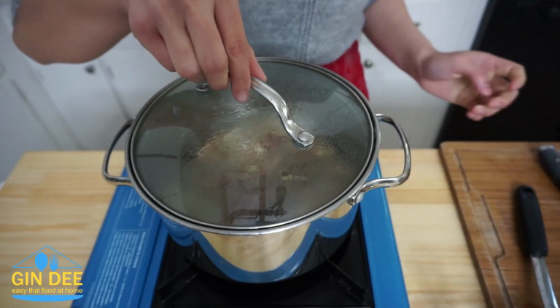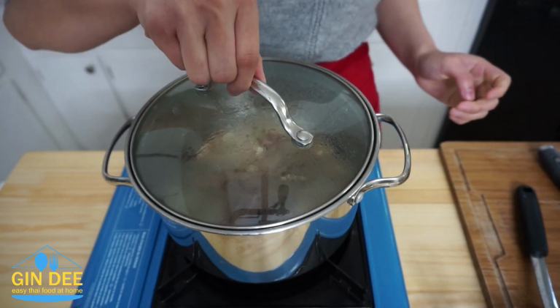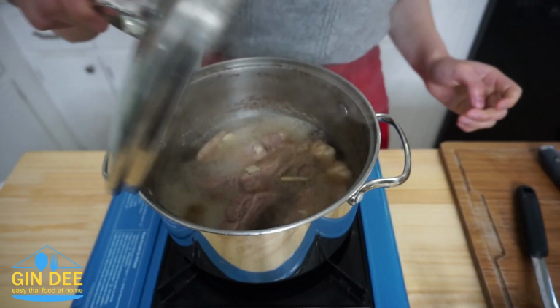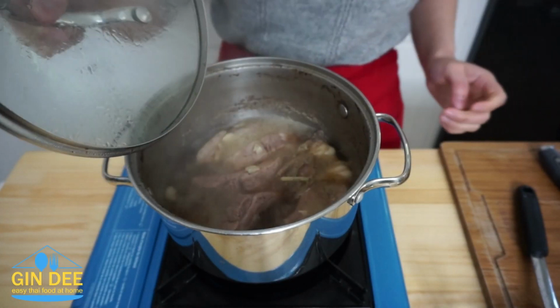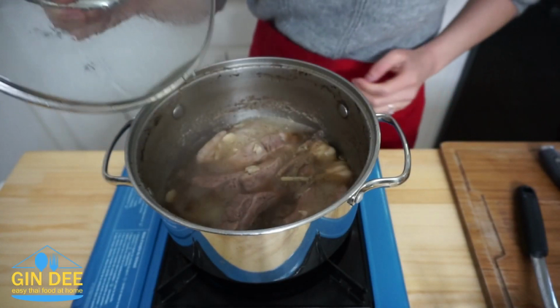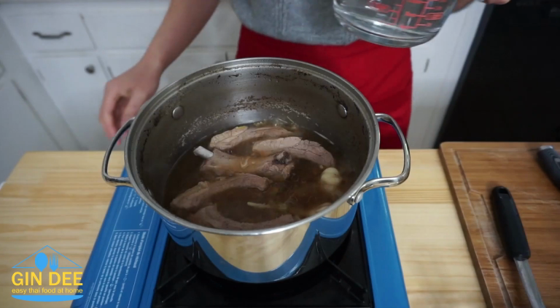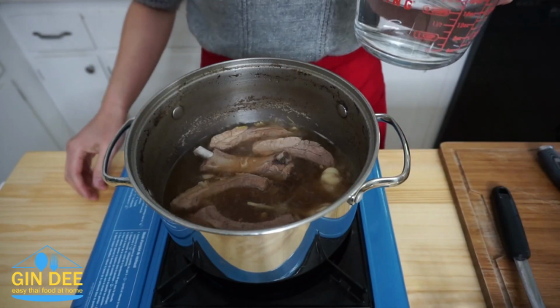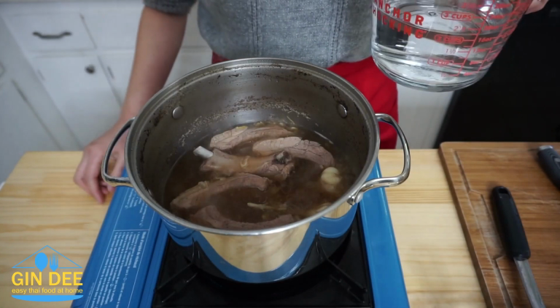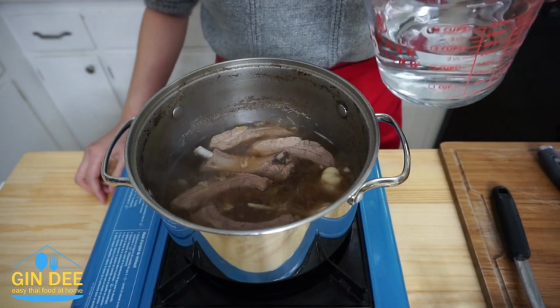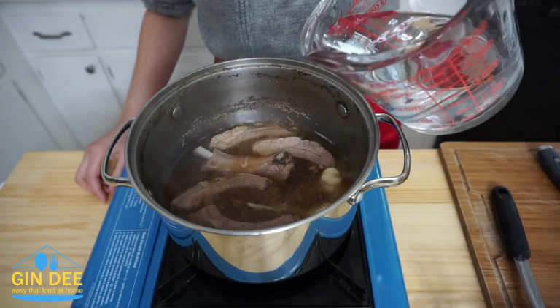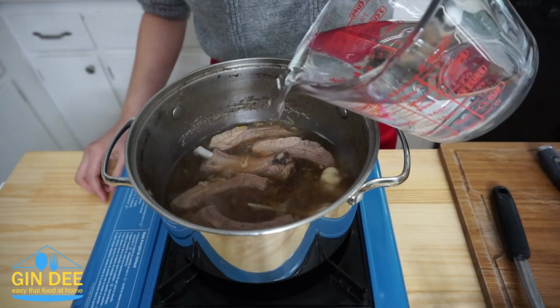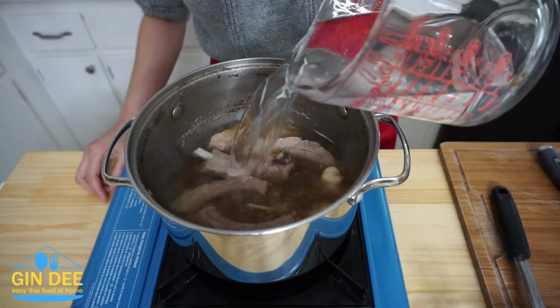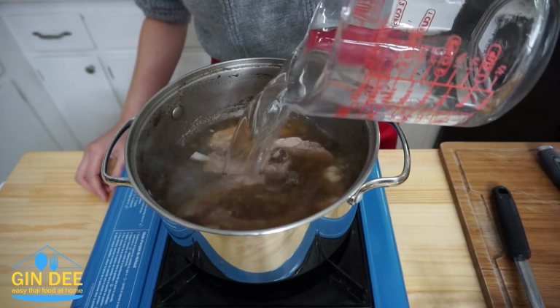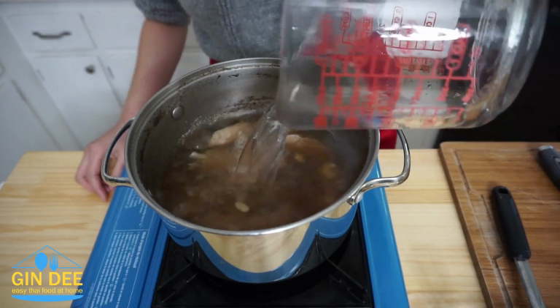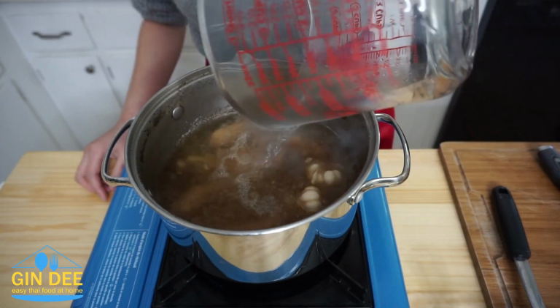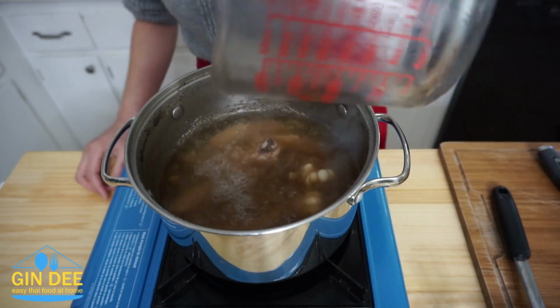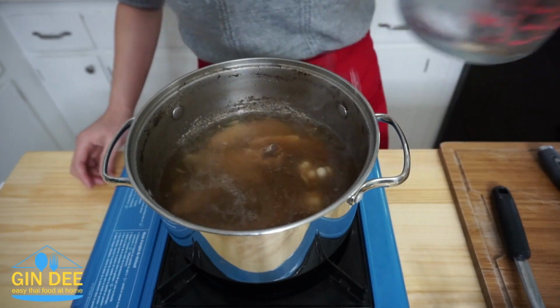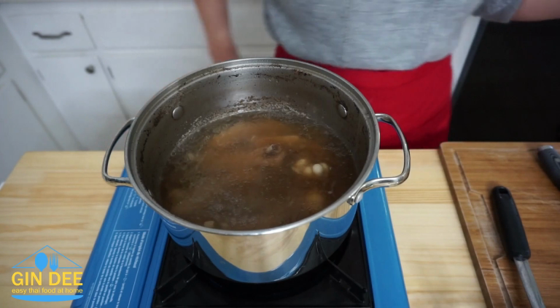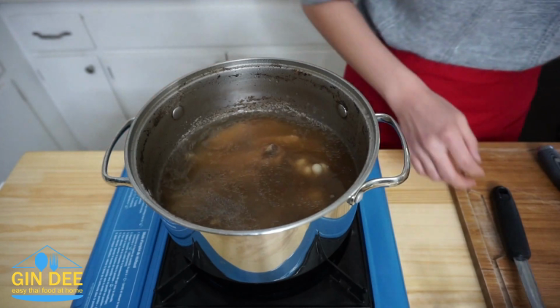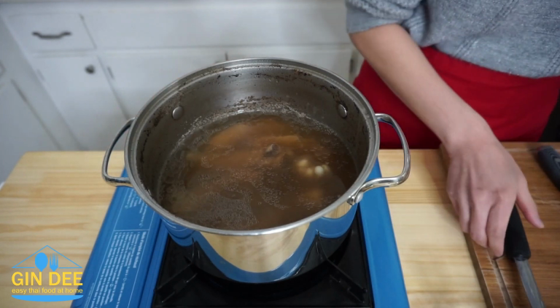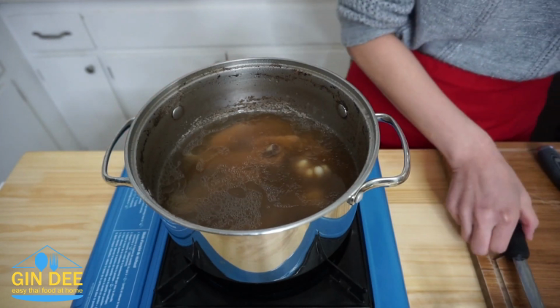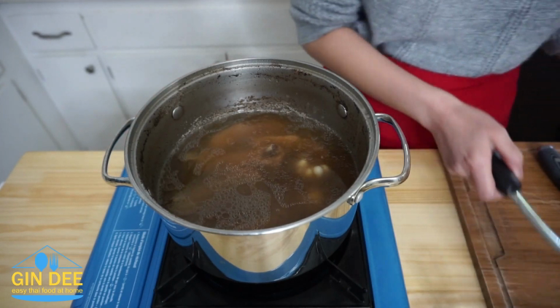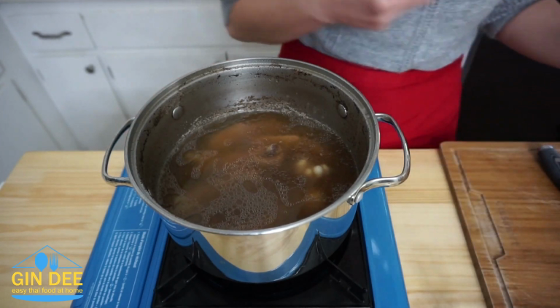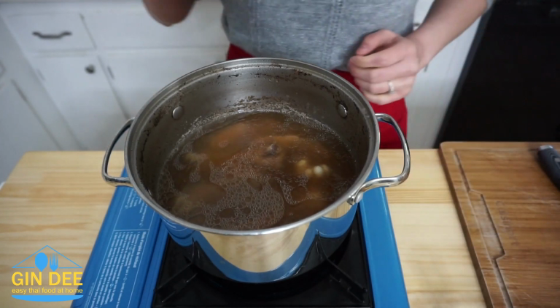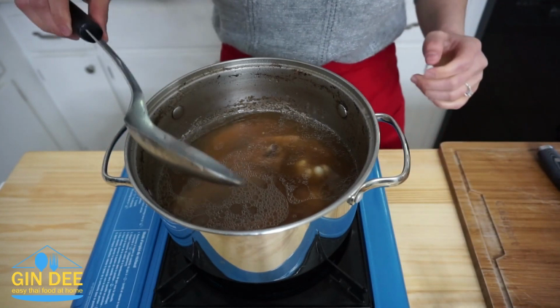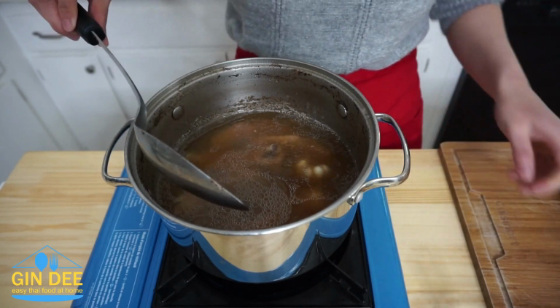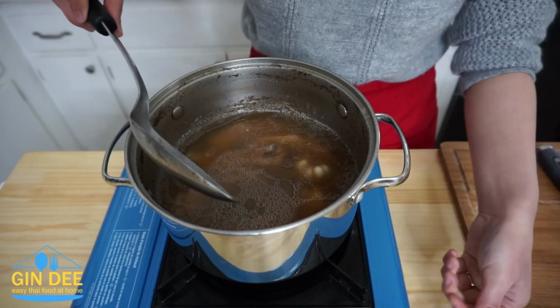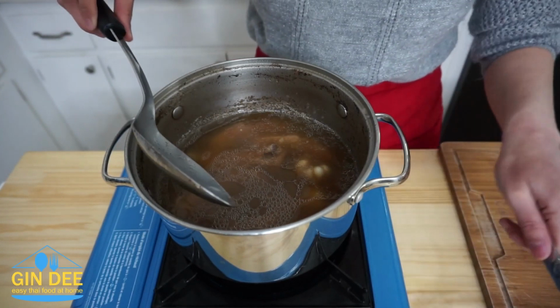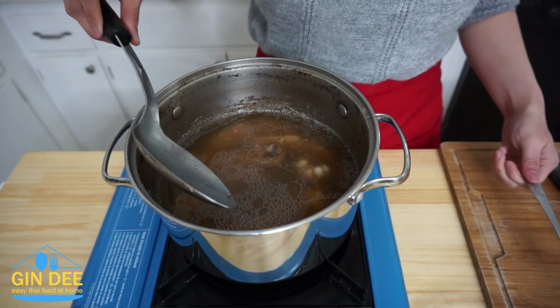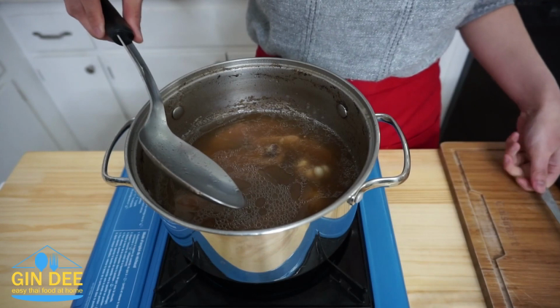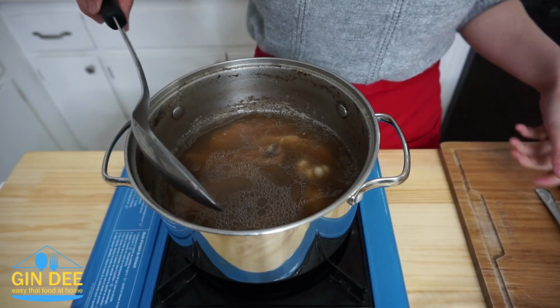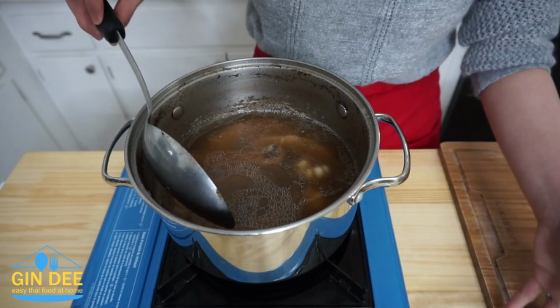After 2 hours, the soup will cook down. Add 4 more cups of water and heat it until it boils. And you have to remove the fat from the soup — if you do not, the soup will be very greasy.